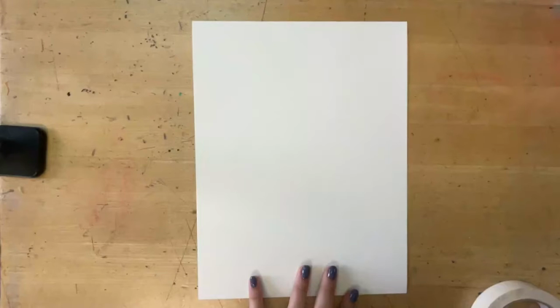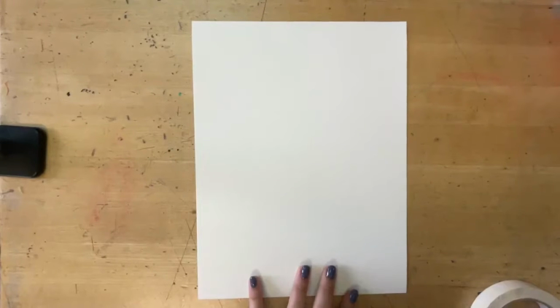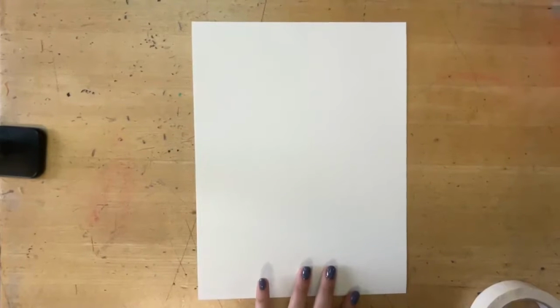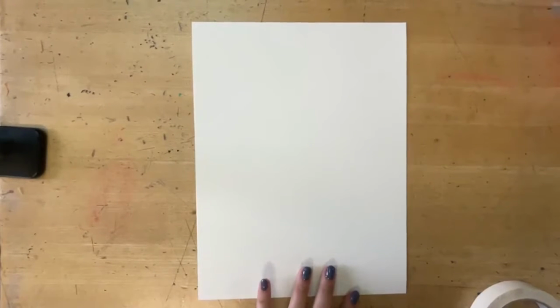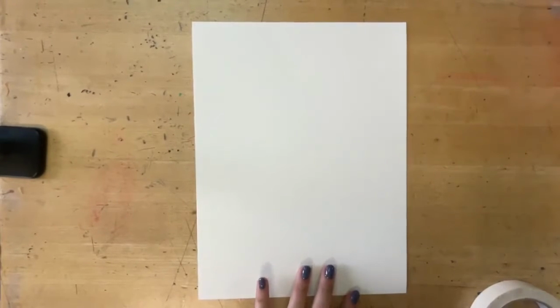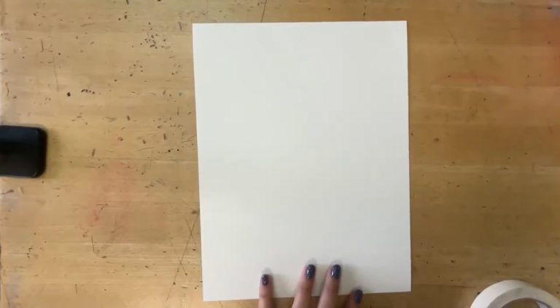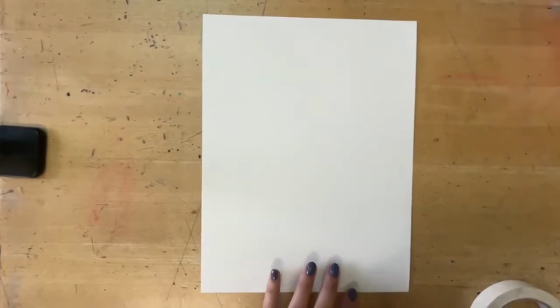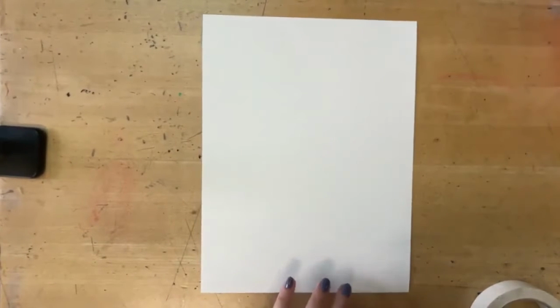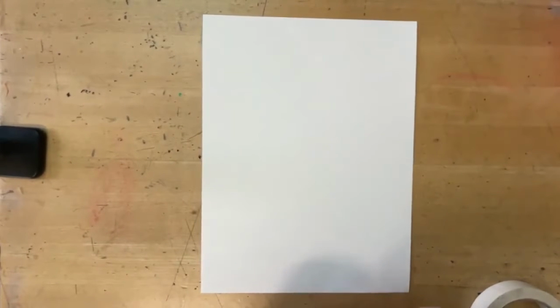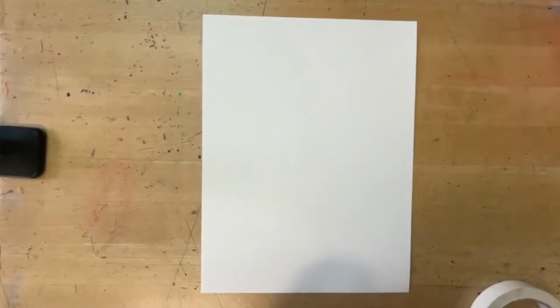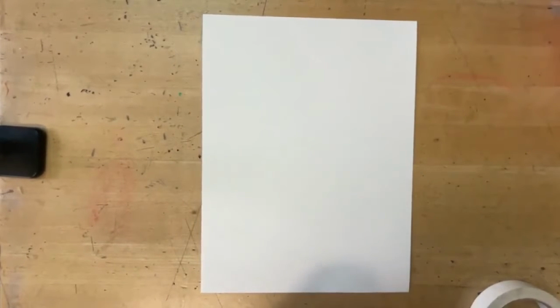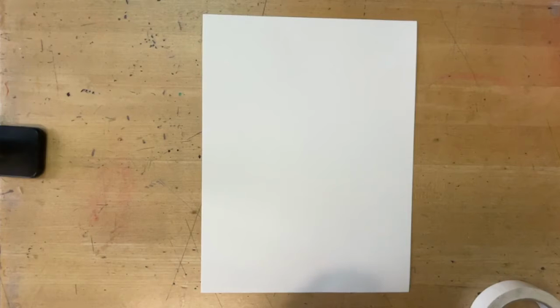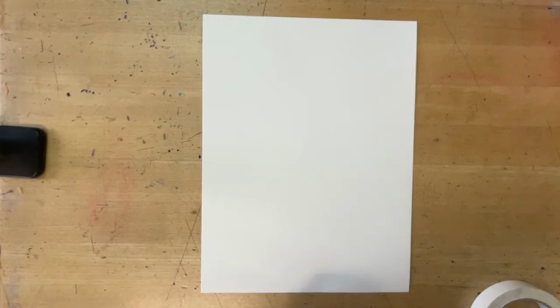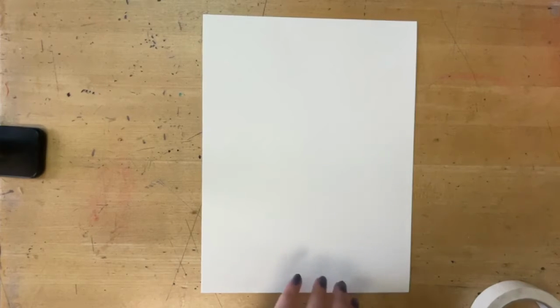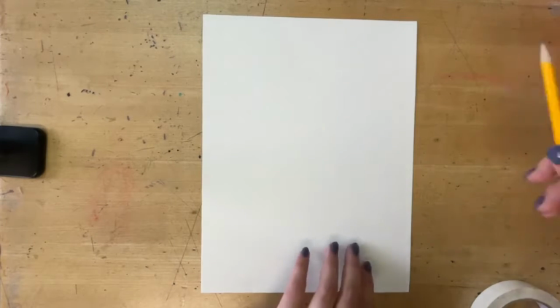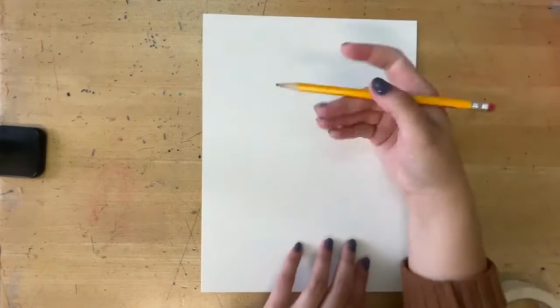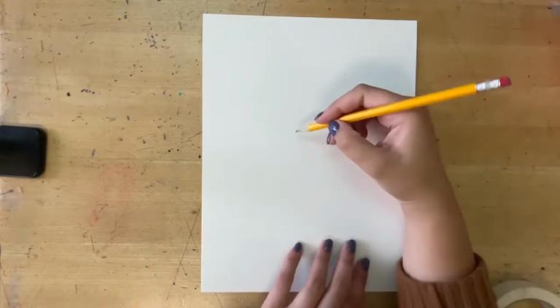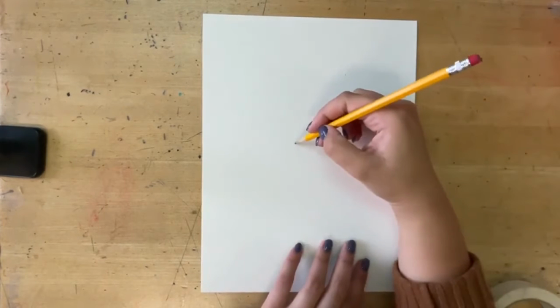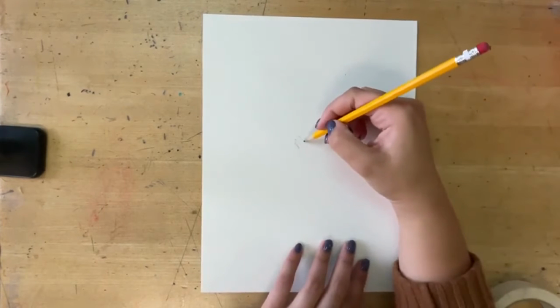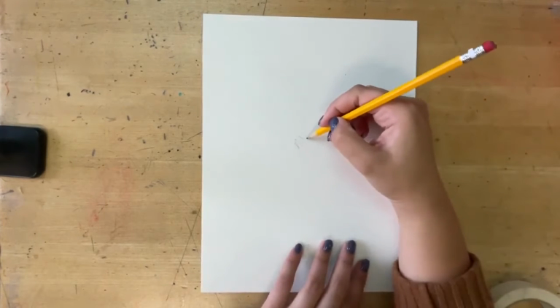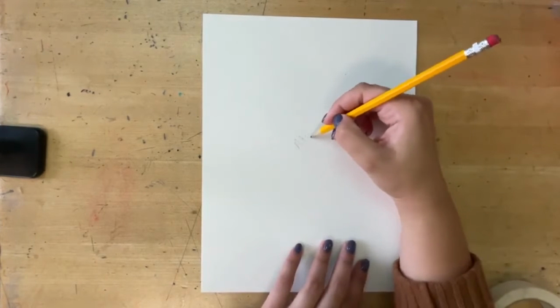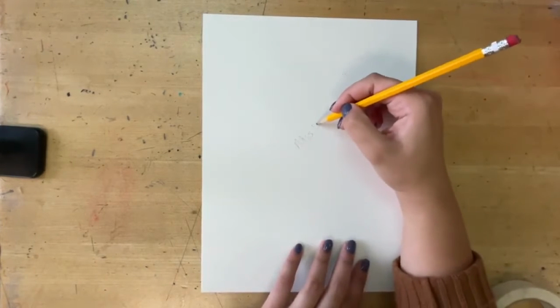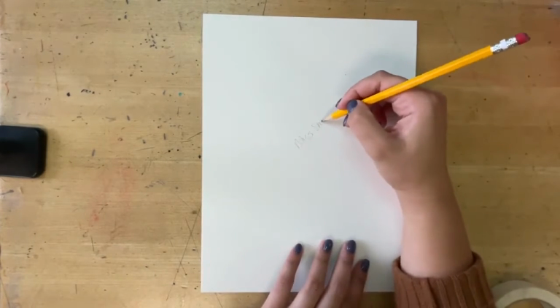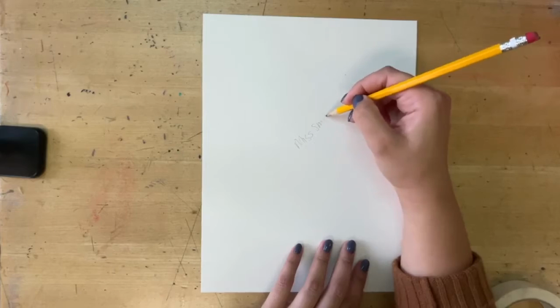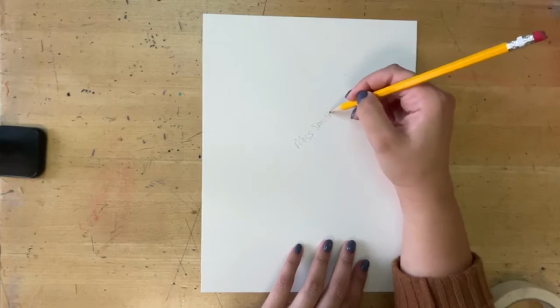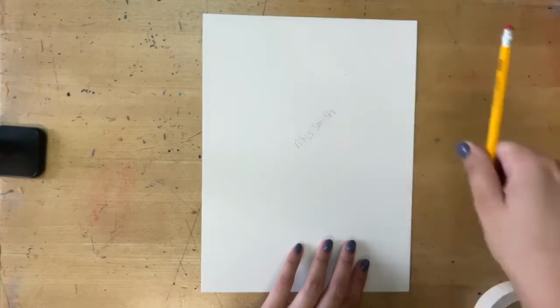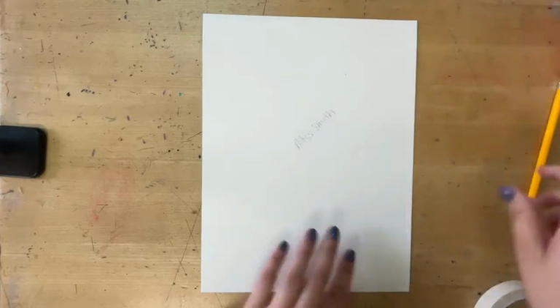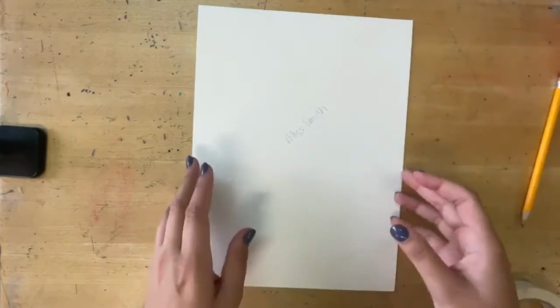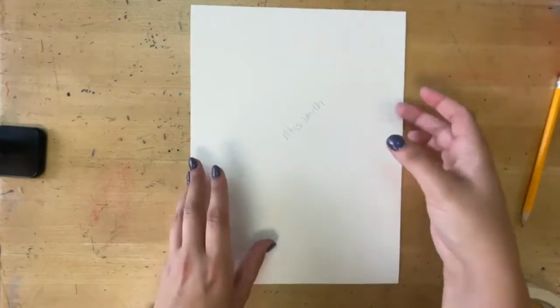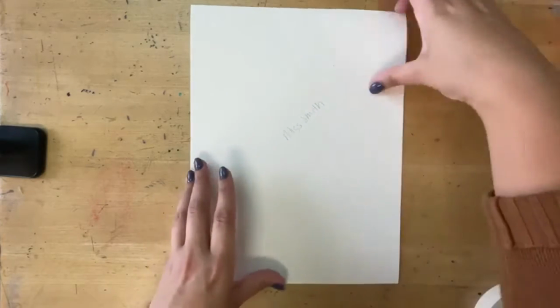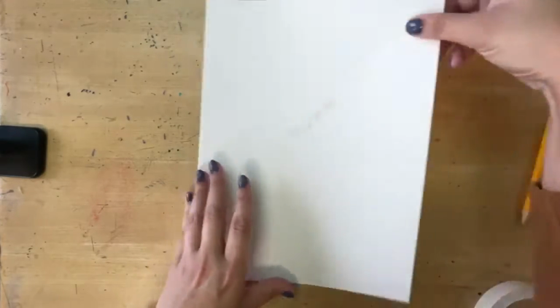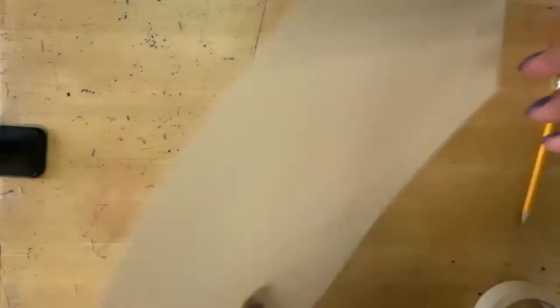Hi everyone, we're going to create four-letter word negative space paintings. To start, the first thing I would like you to do is write your name with pencil on the back of your sheet of paper. Then you're going to flip it over.